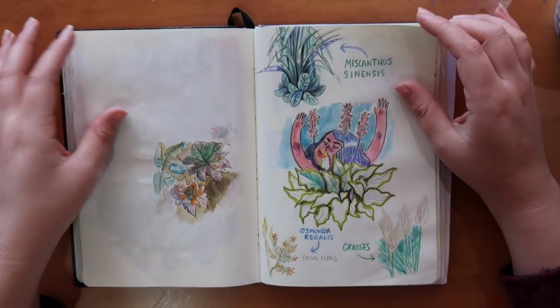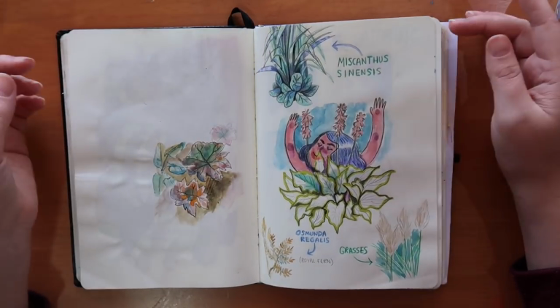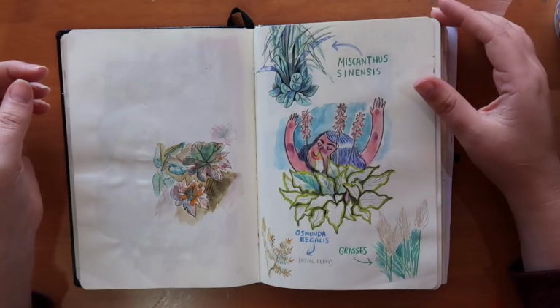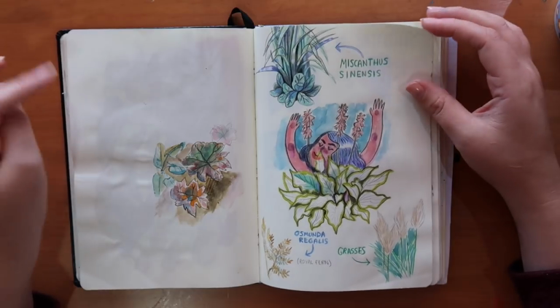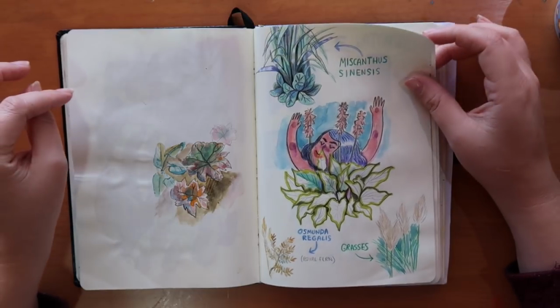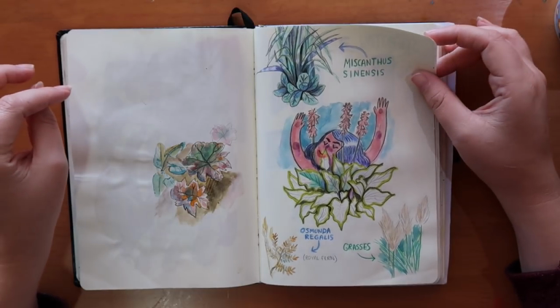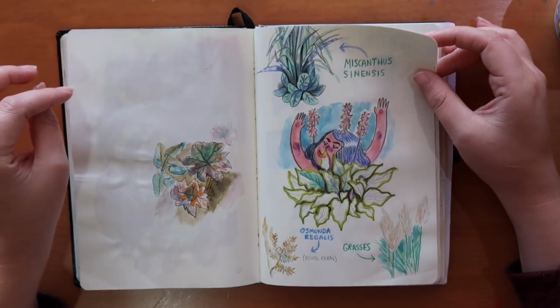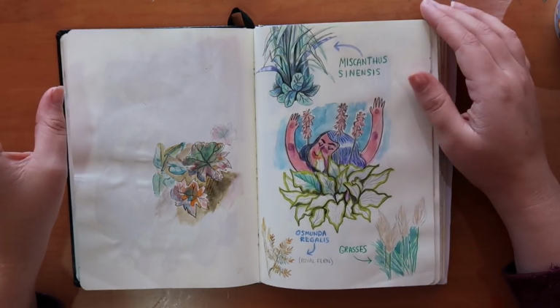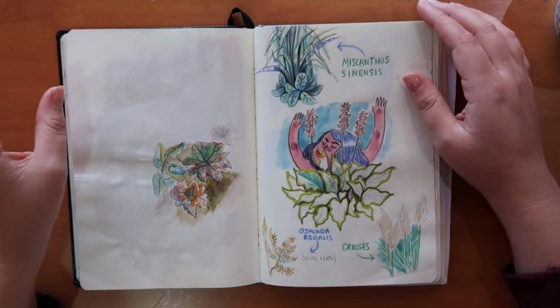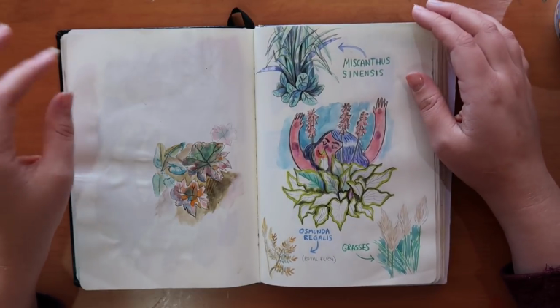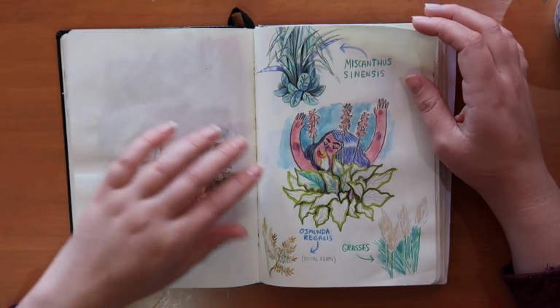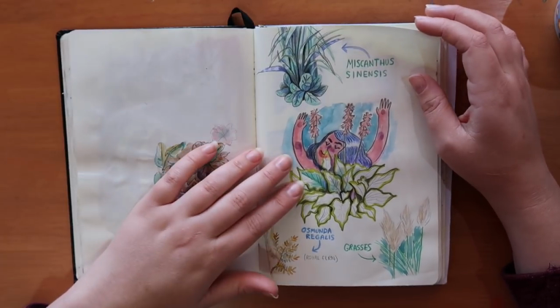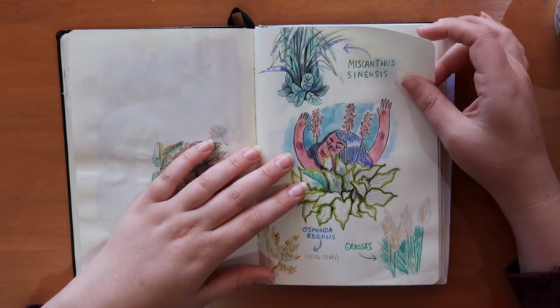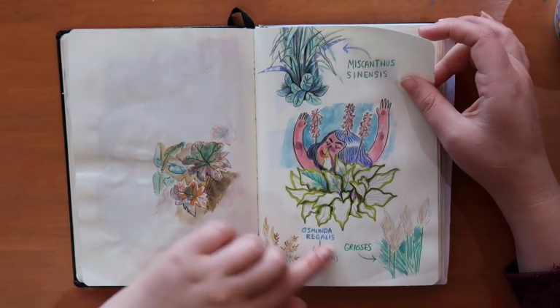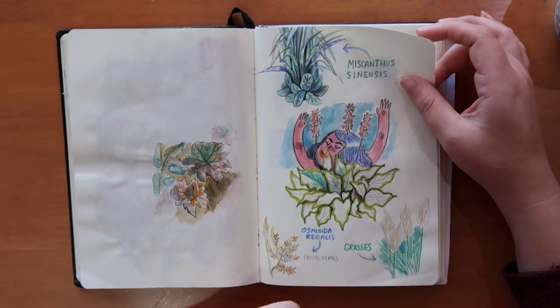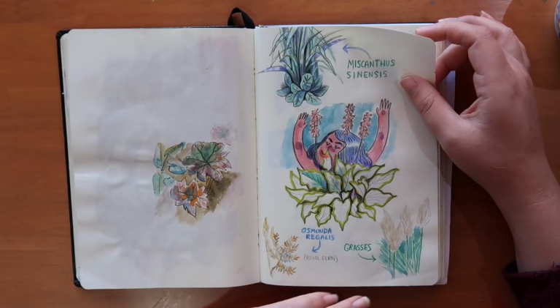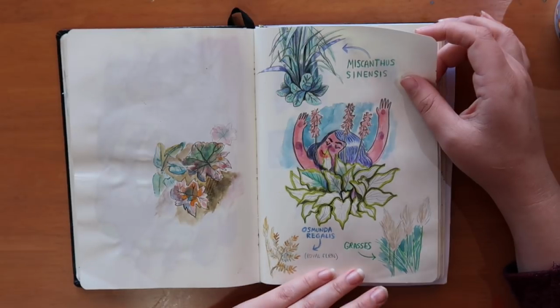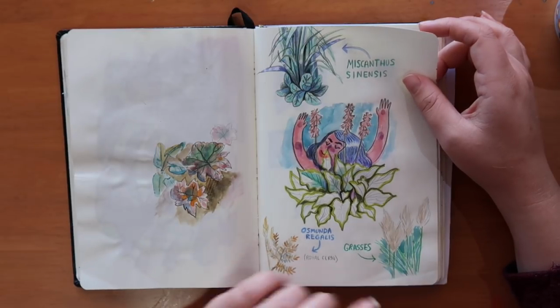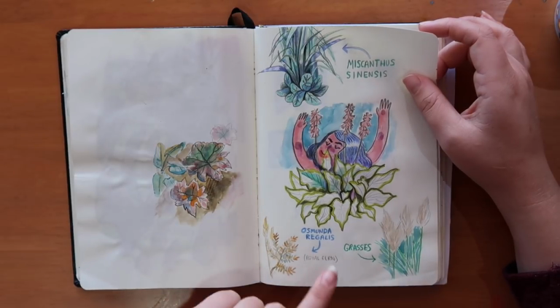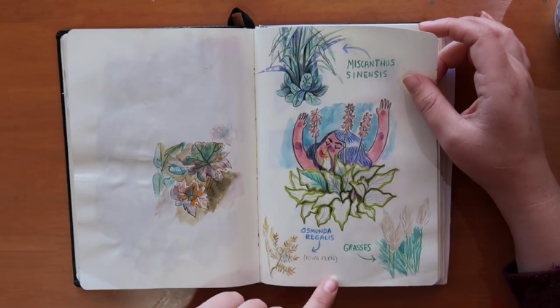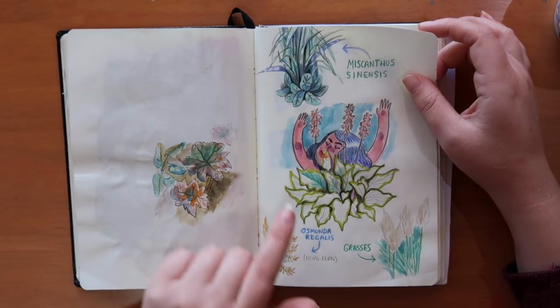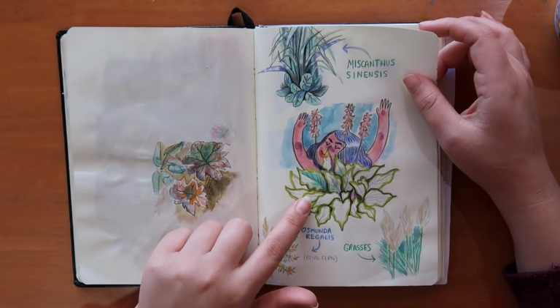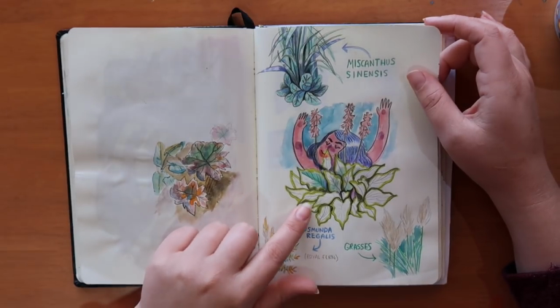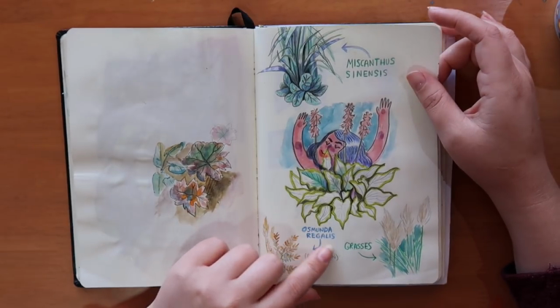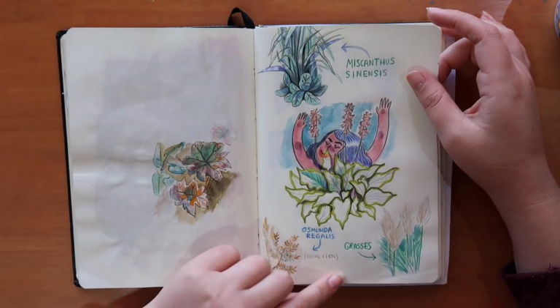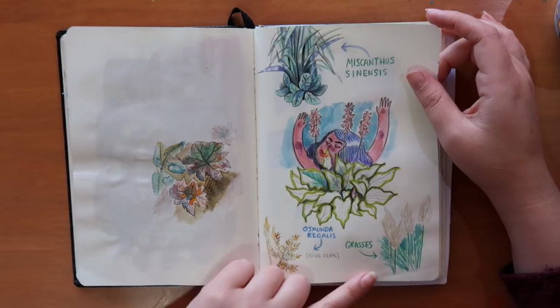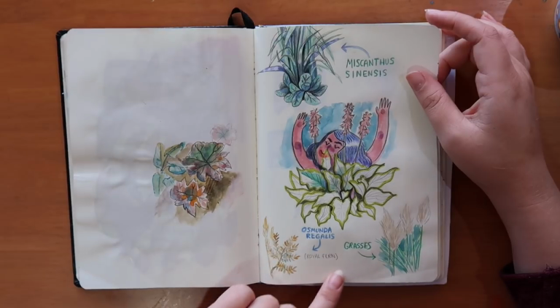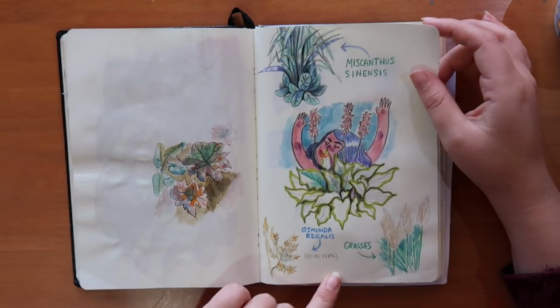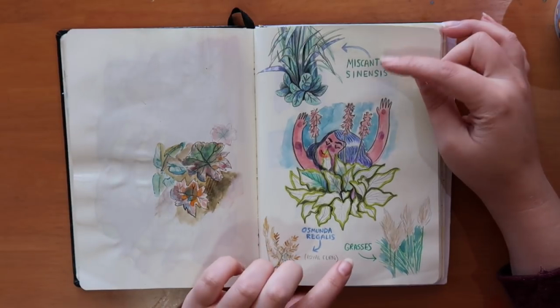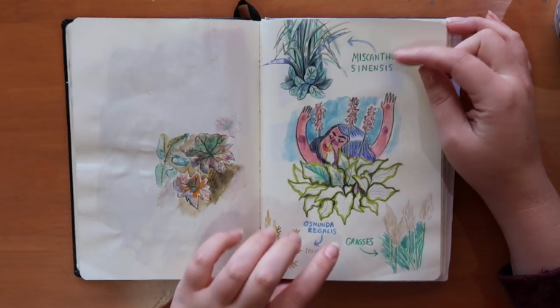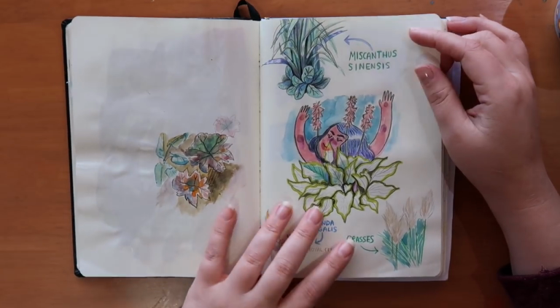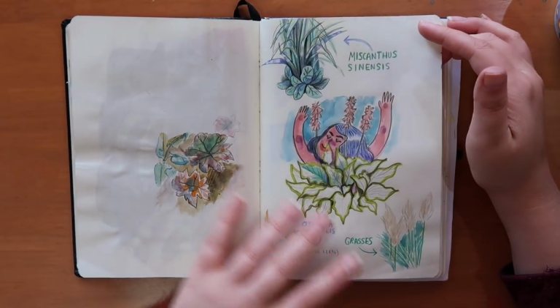I had a book from my parents — I think I've spoken about this in a vlog — where there were lots of old plants with illustrations and photos of different plants with their real names. So I thought it would make a nice page spread to just draw some of these and put their names next to them.